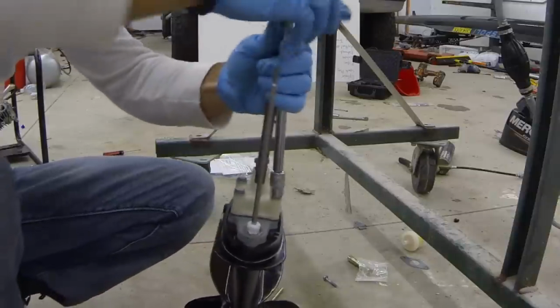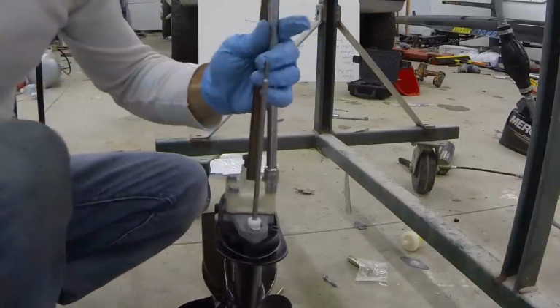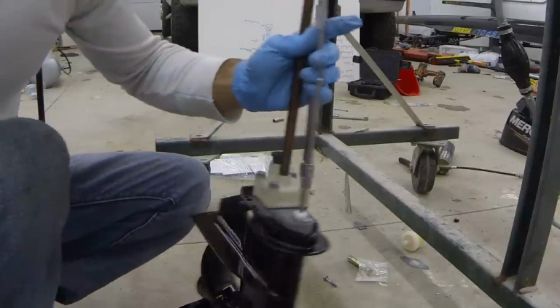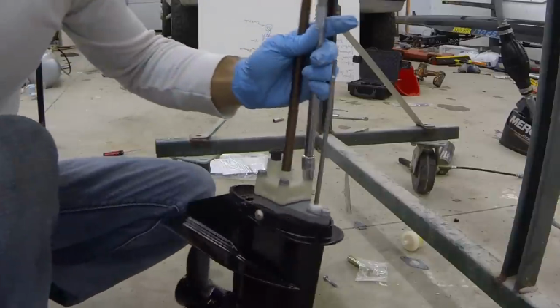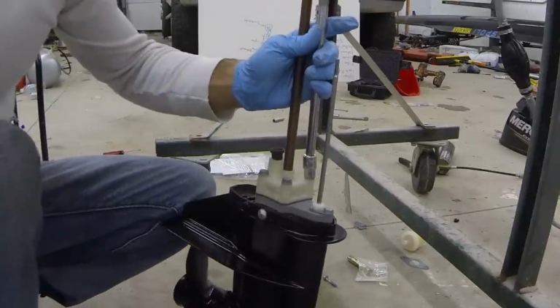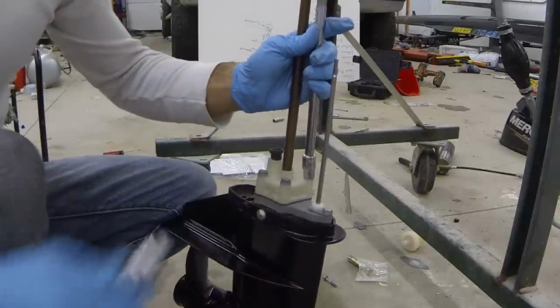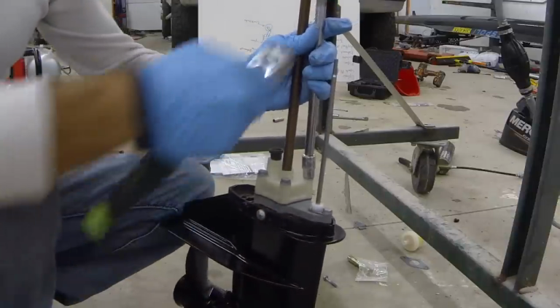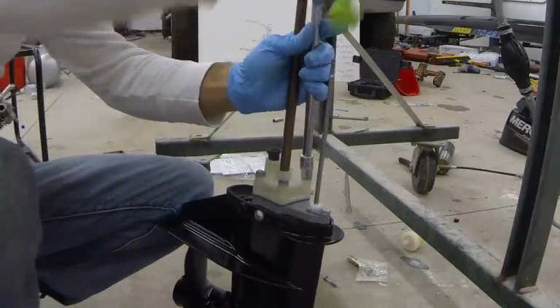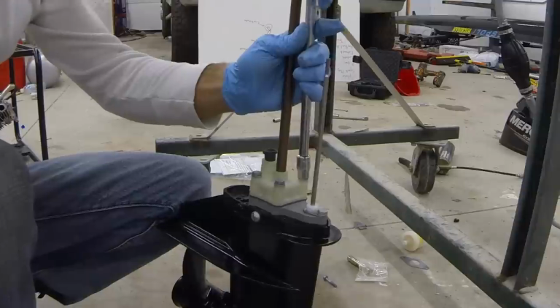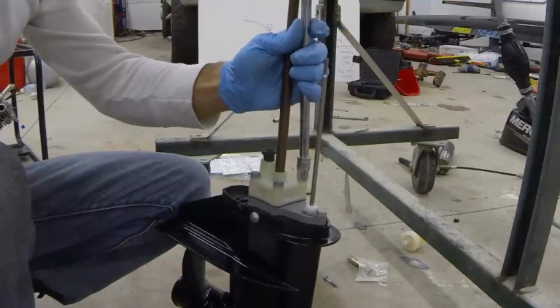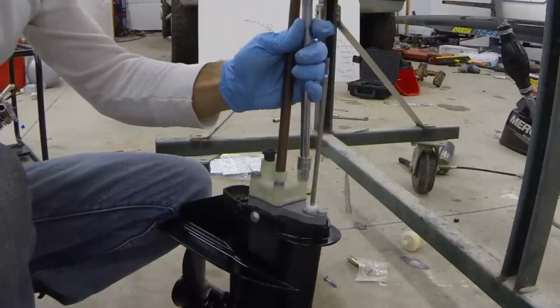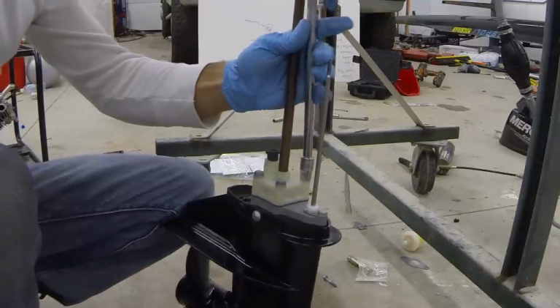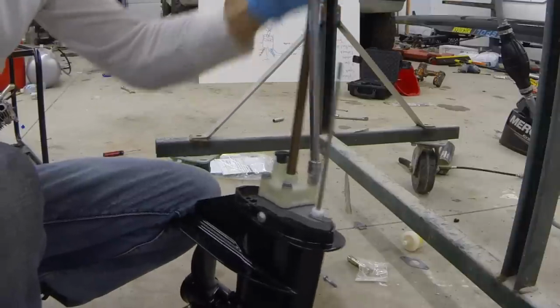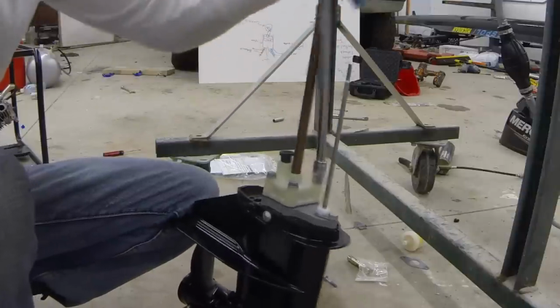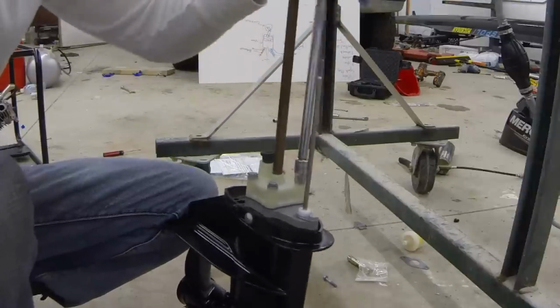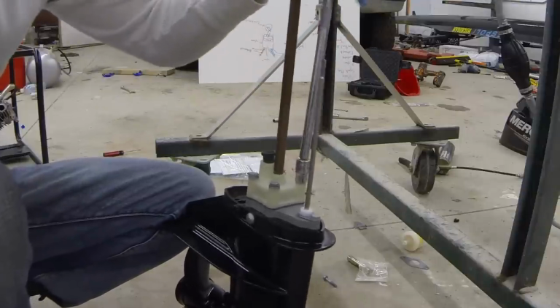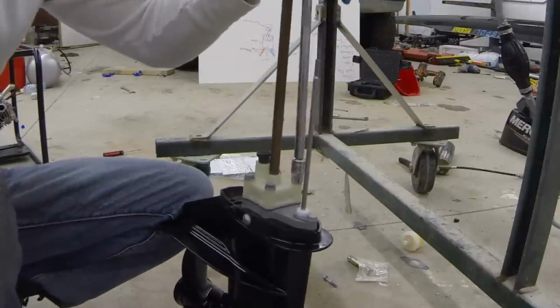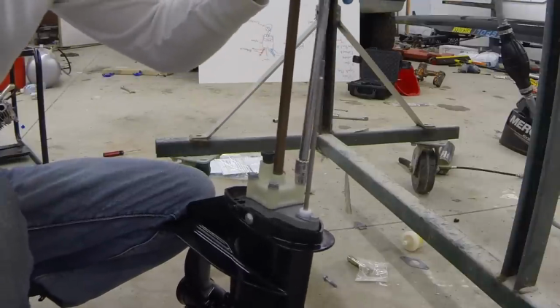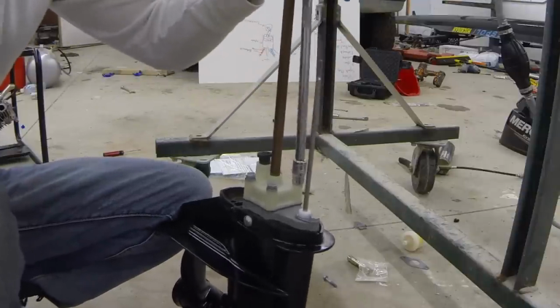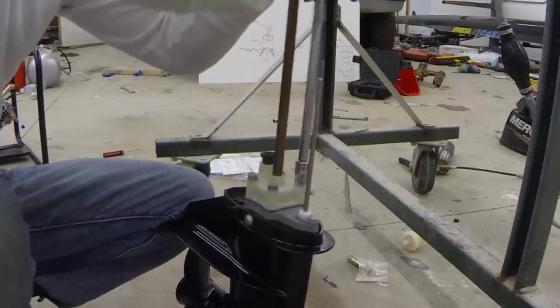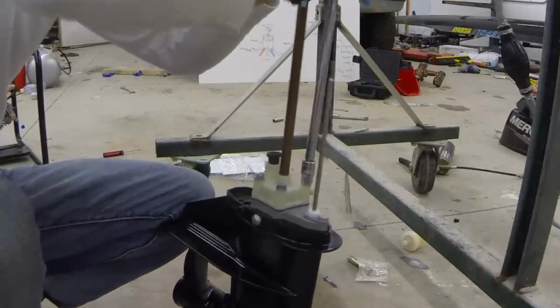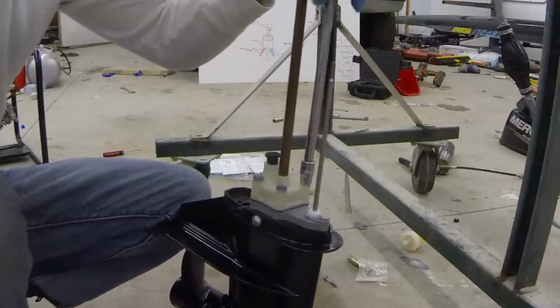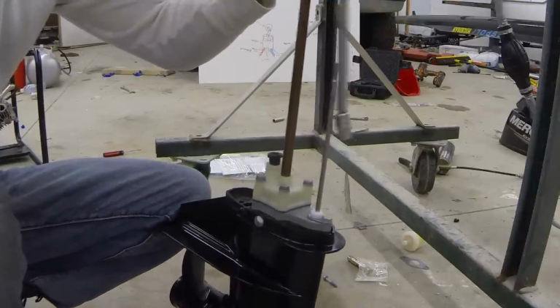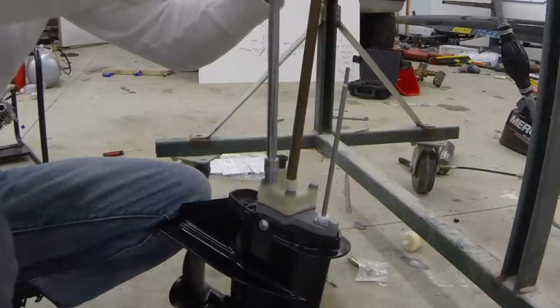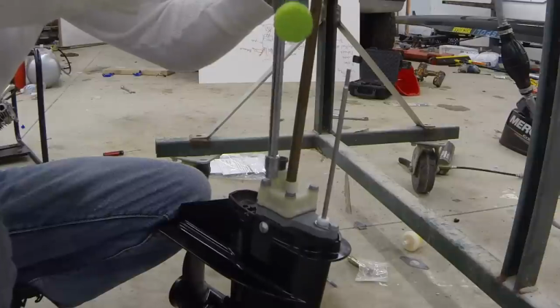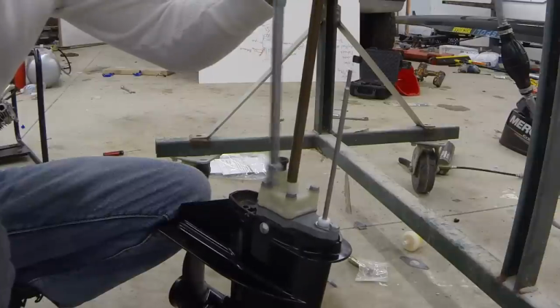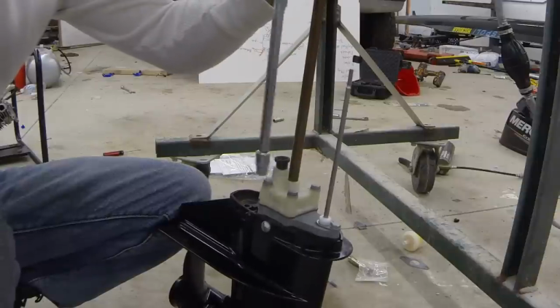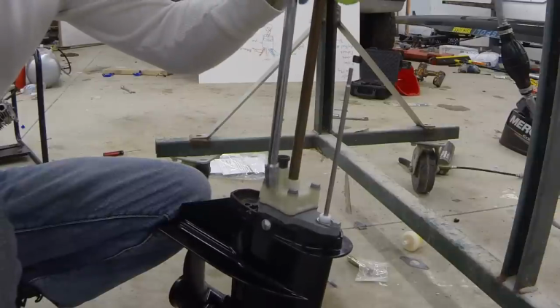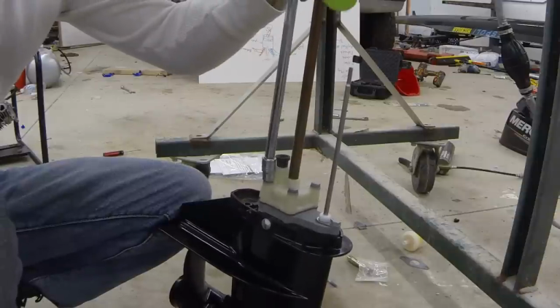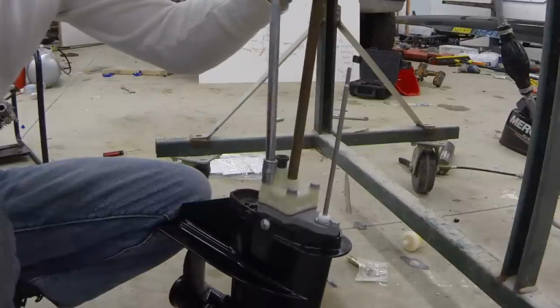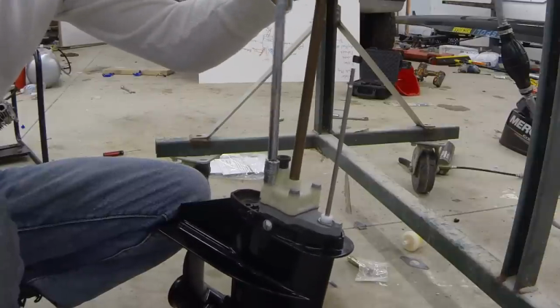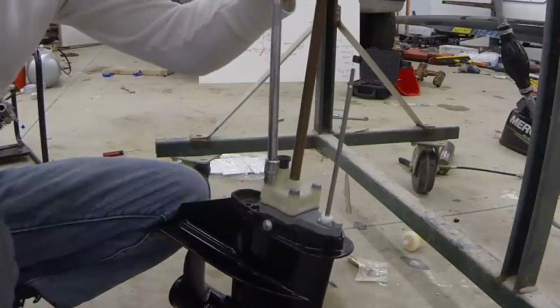Now that everything is just finger tight, we'll go ahead and take our ratchet and tighten everything in a criss-cross pattern — we'll do one corner, then the opposite corner. That'll help pull the water pump down evenly.